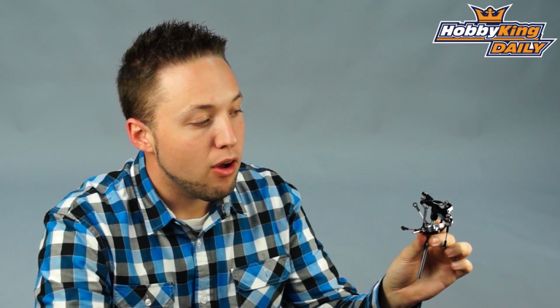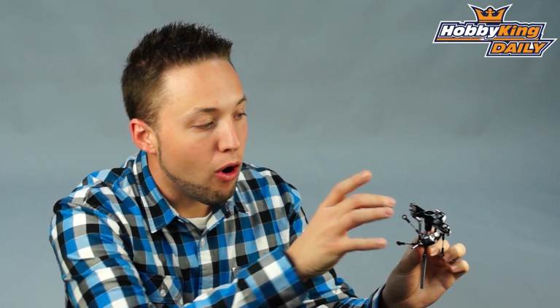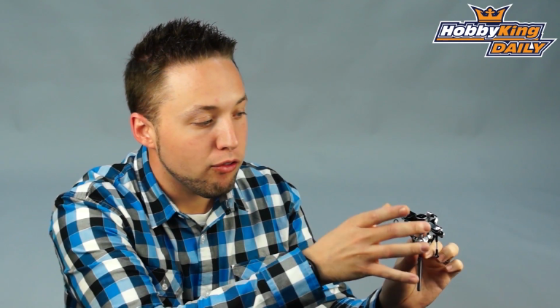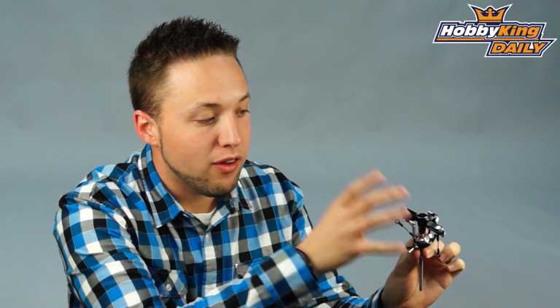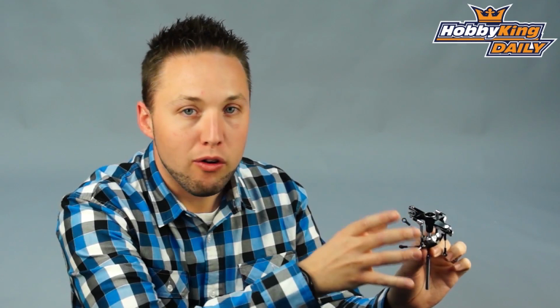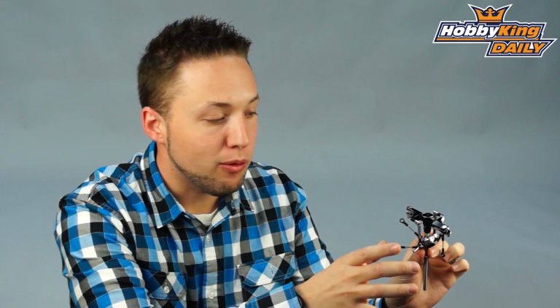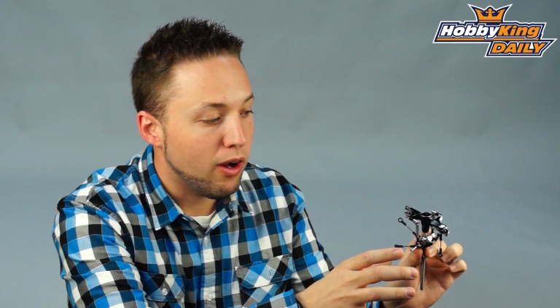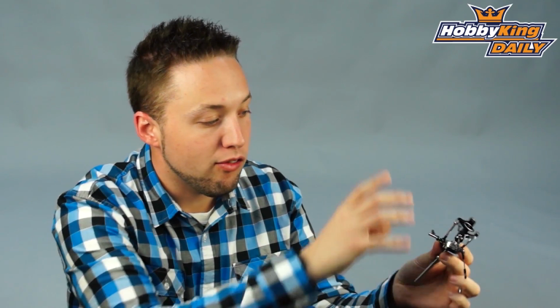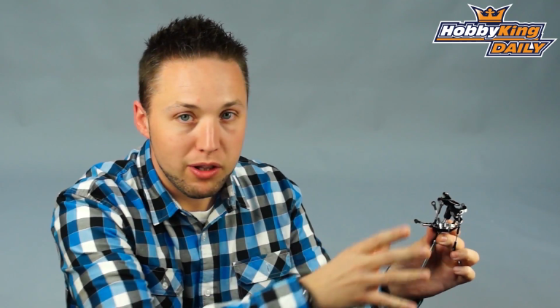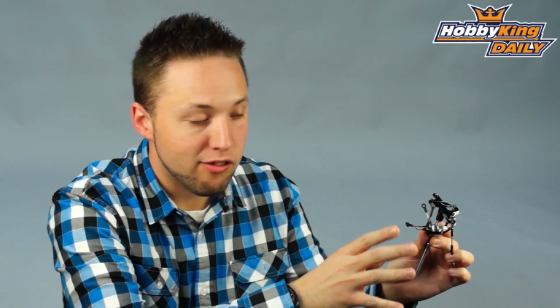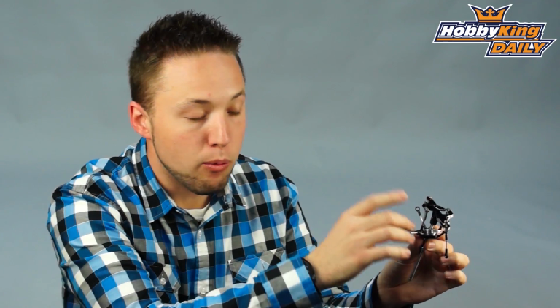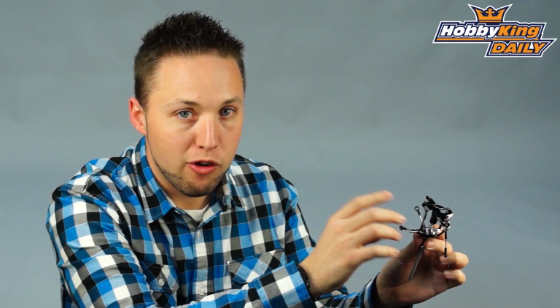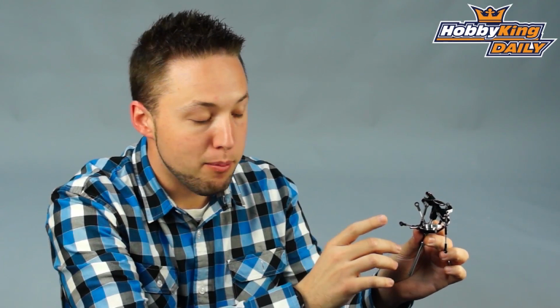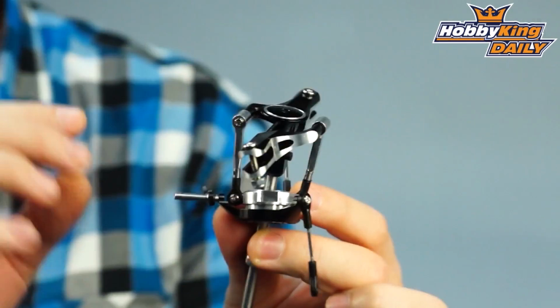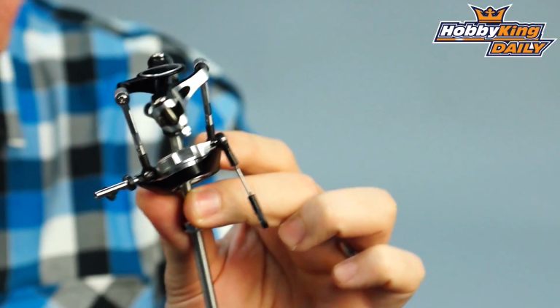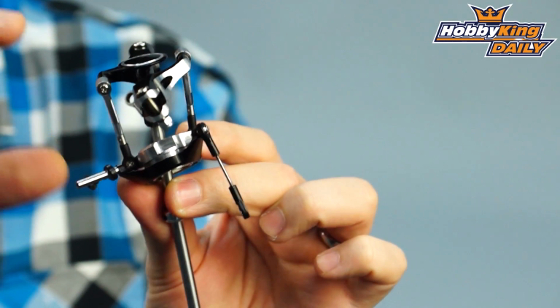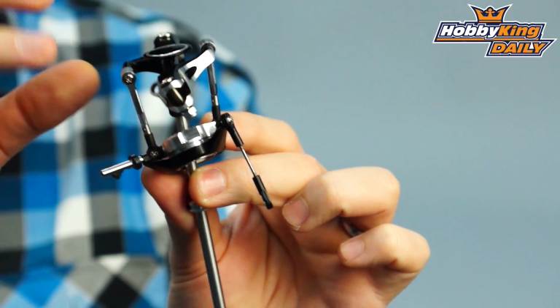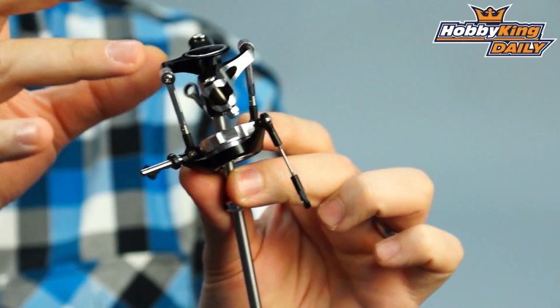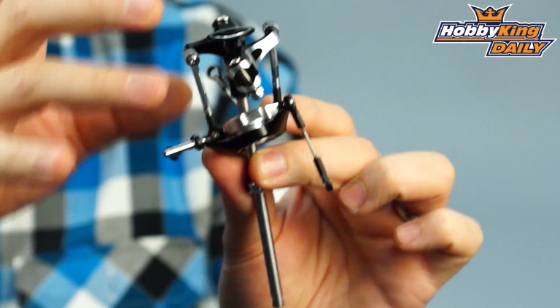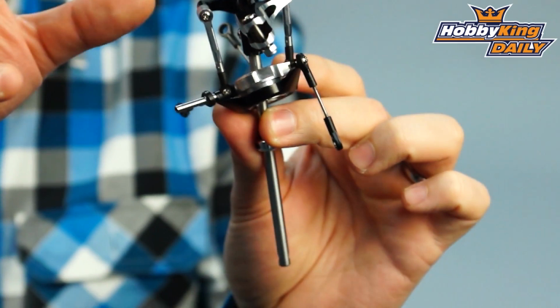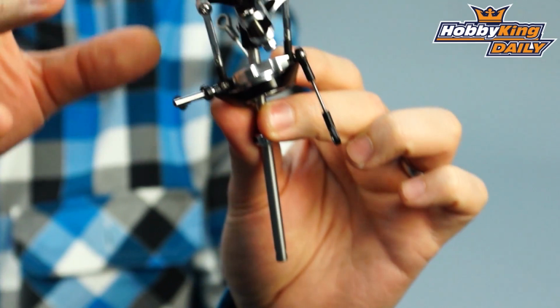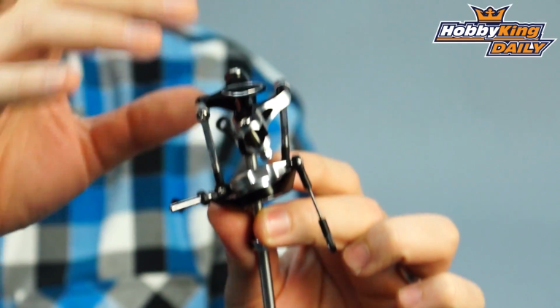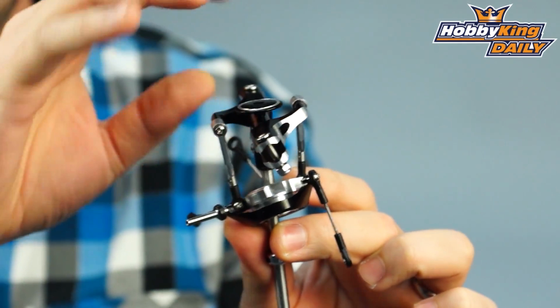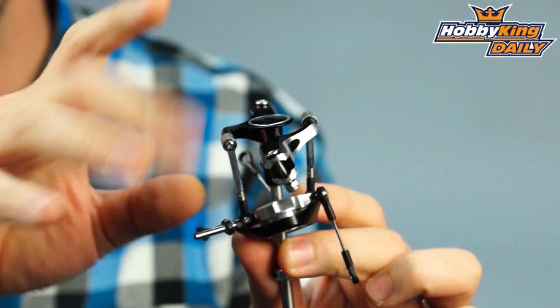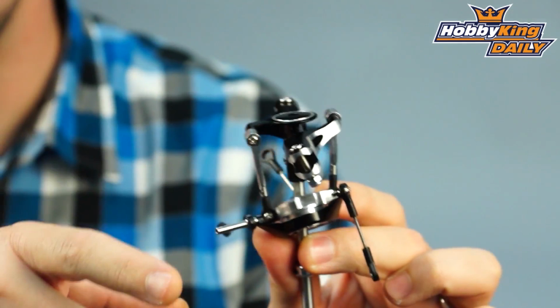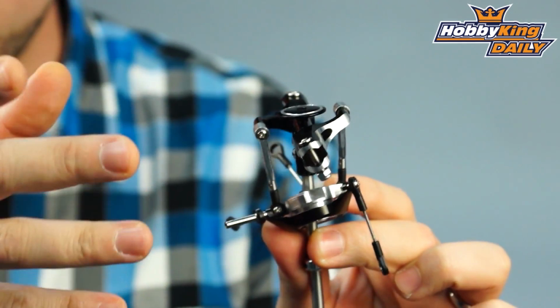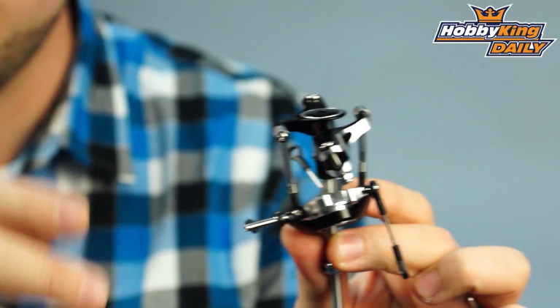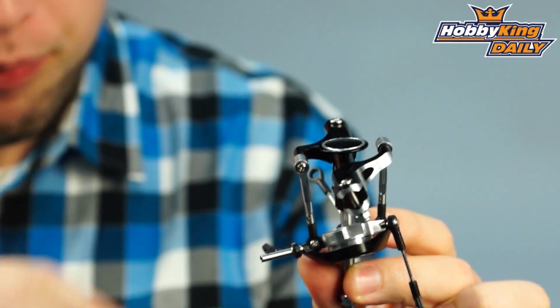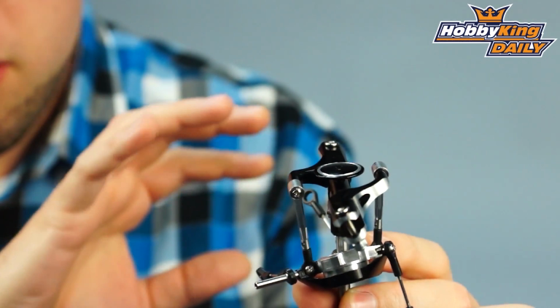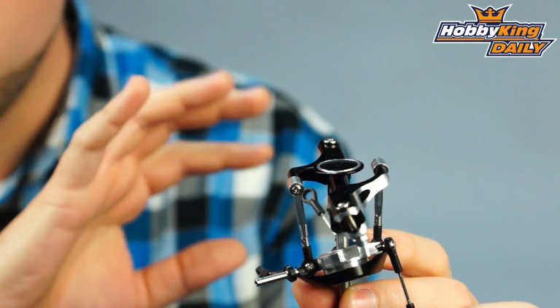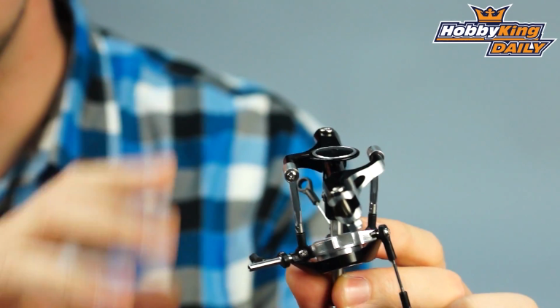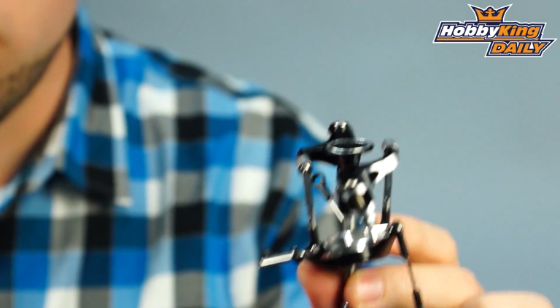We are also selling the parts separately as well. This is the complete head assembly with swash plate and main shaft. We are going to be selling some of the other parts individually, such as just the head without the shaft or swash plate. So definitely want to take a look.